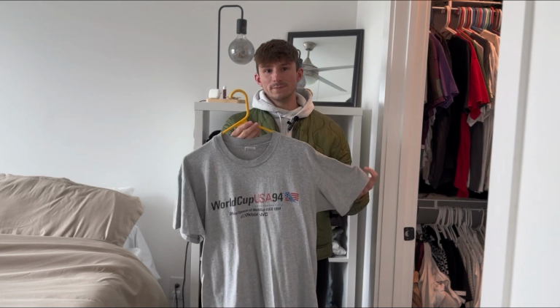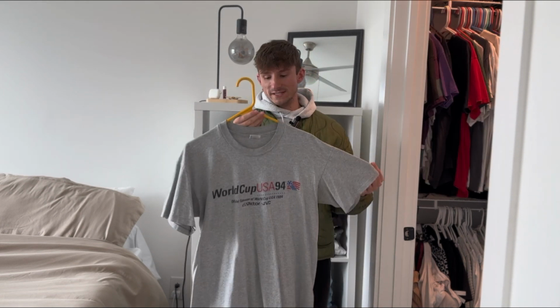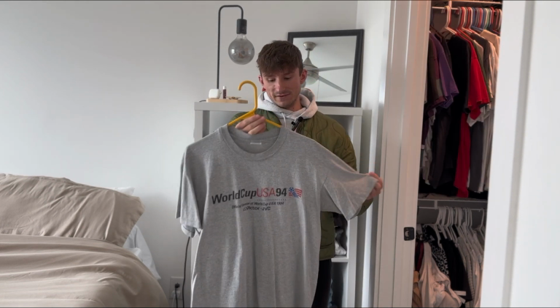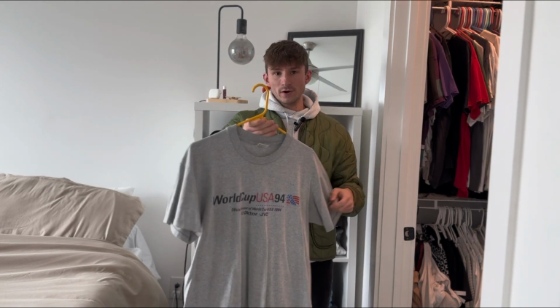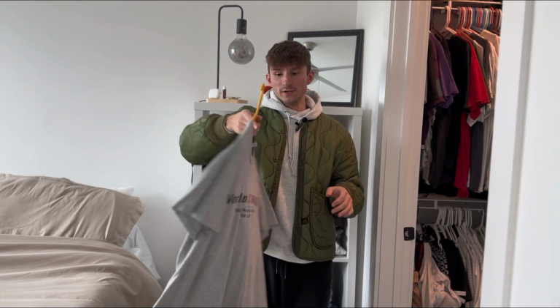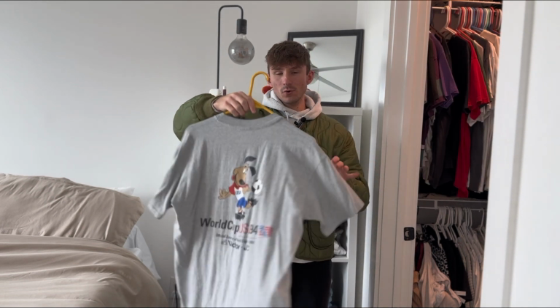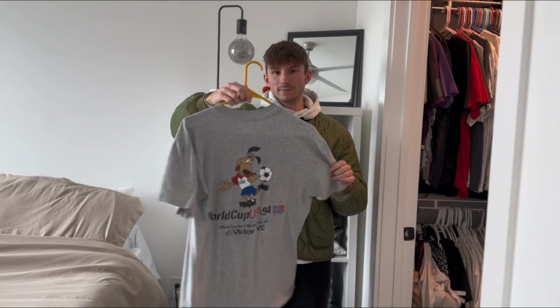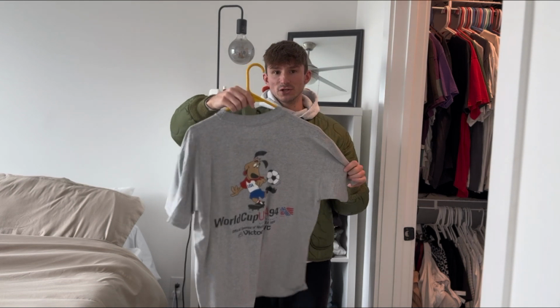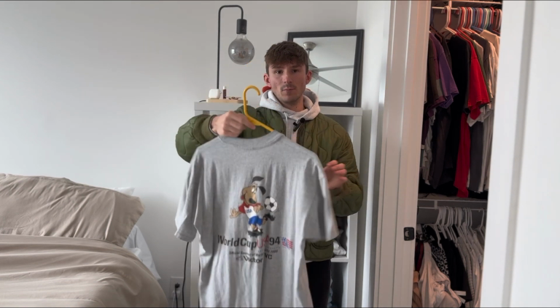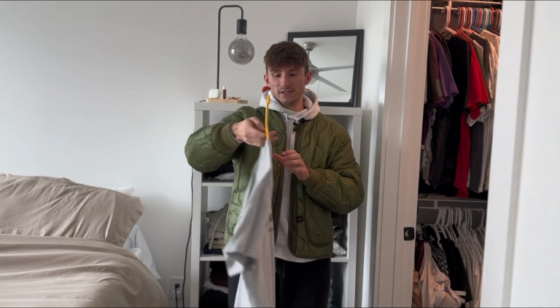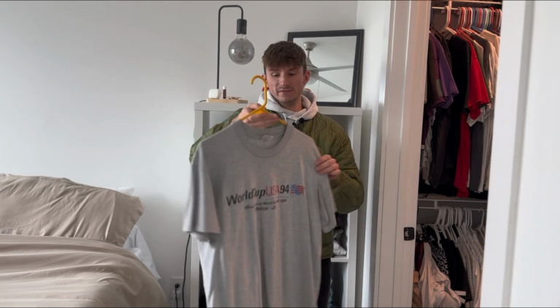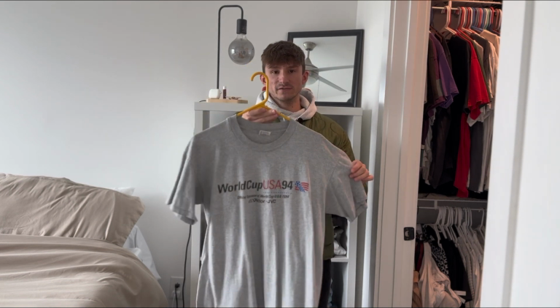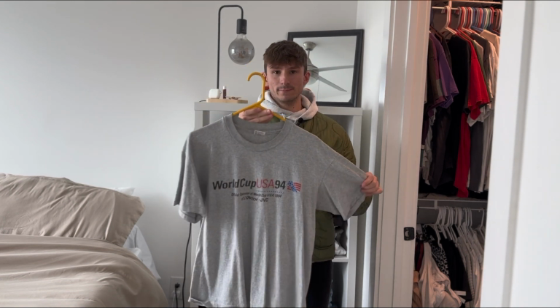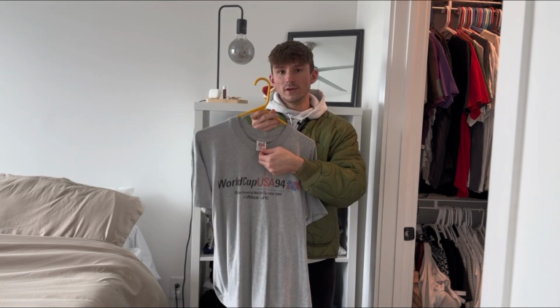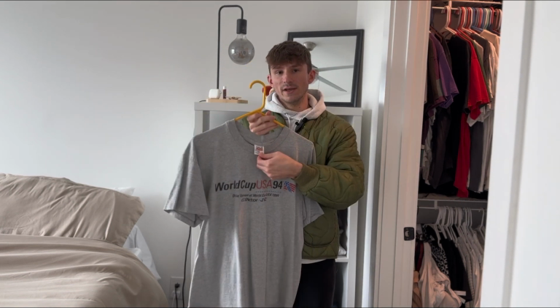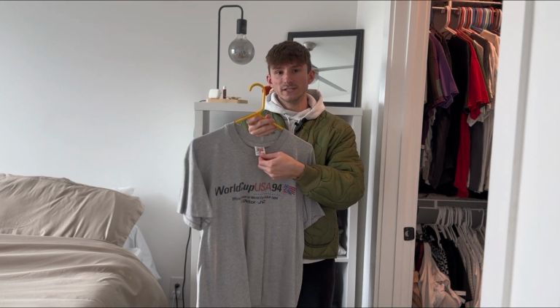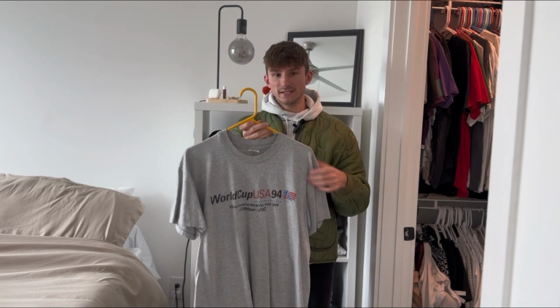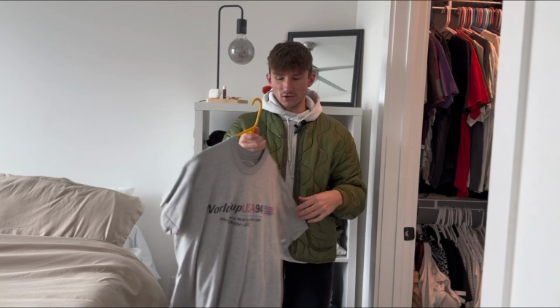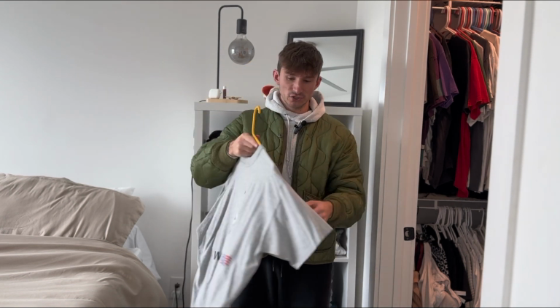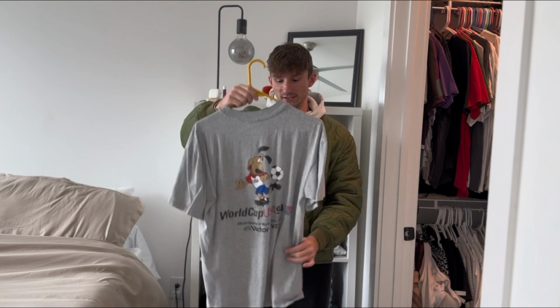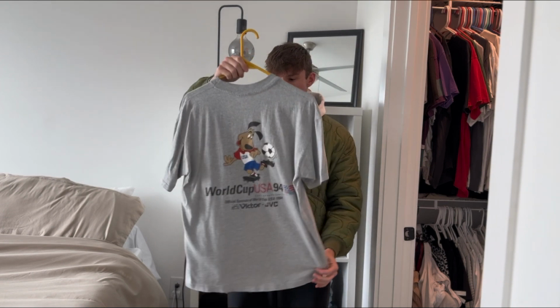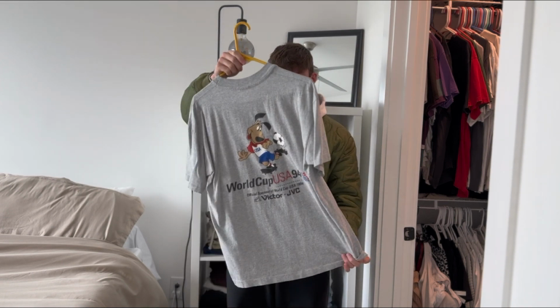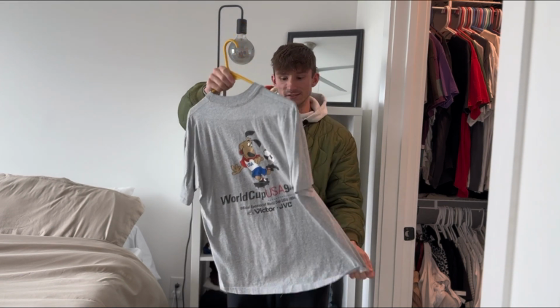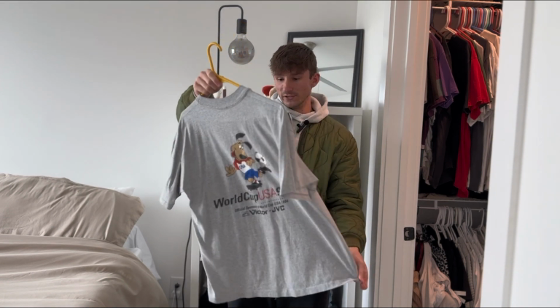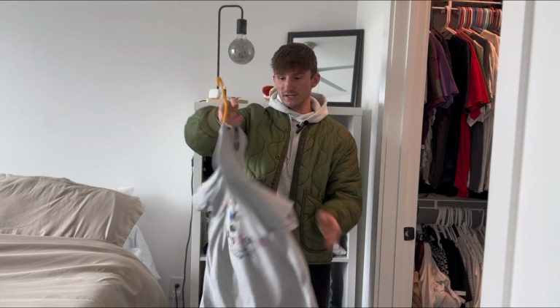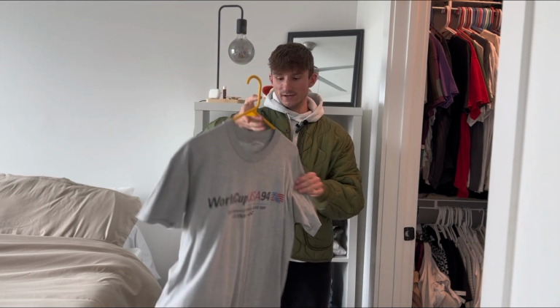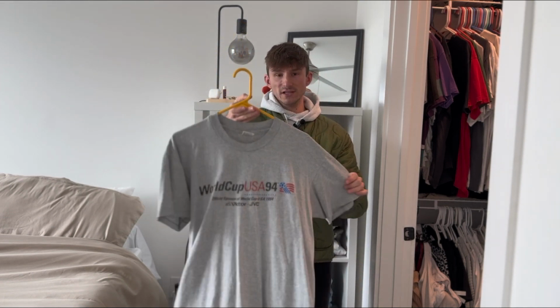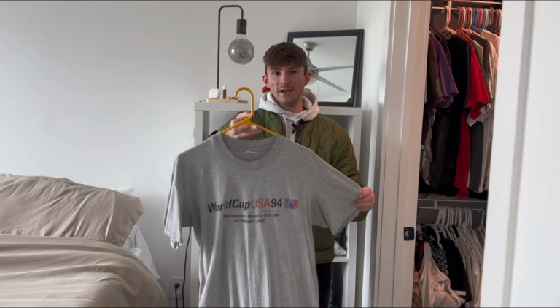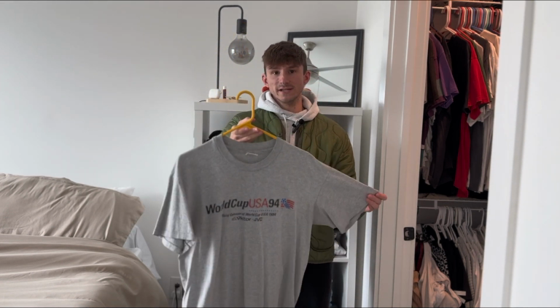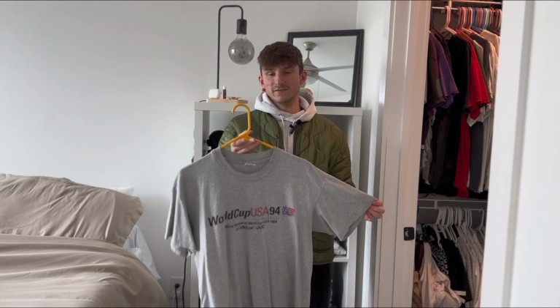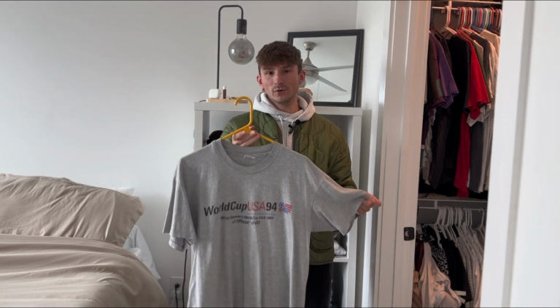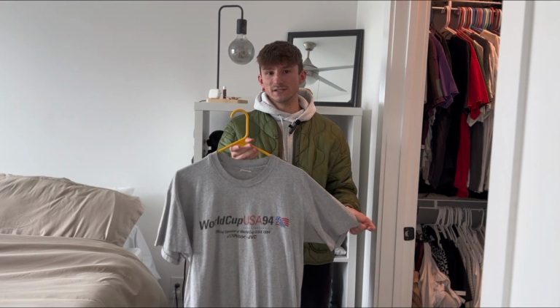Picked up this 1994 USA World Cup t-shirt a couple months ago at a vintage event. It's on the red bar Anvil tag, size large, single stitch and in super good condition. I just love any of the 1994 World Cup stuff.